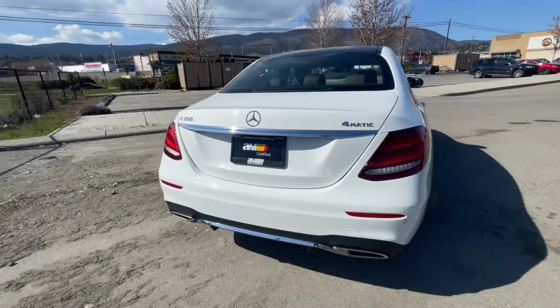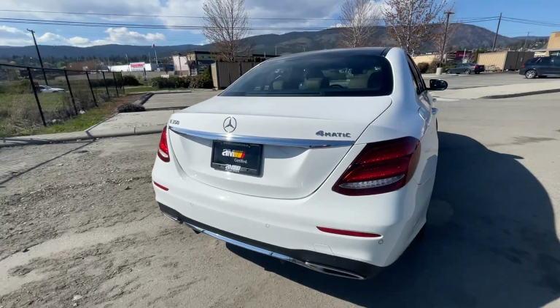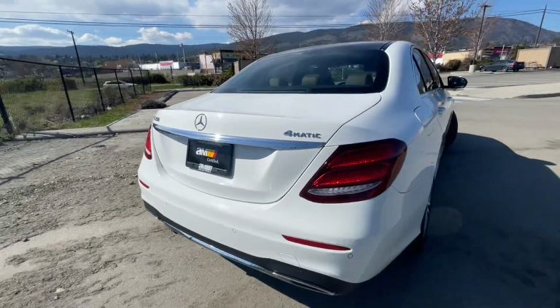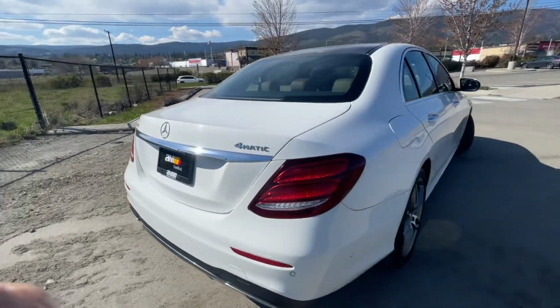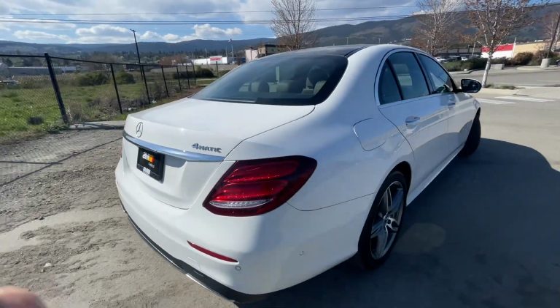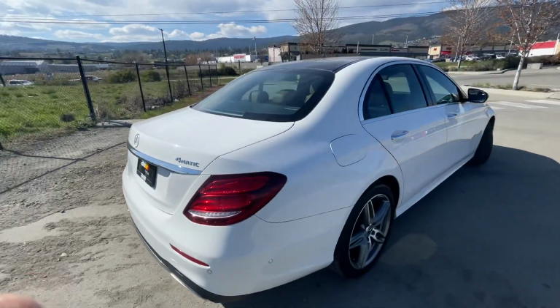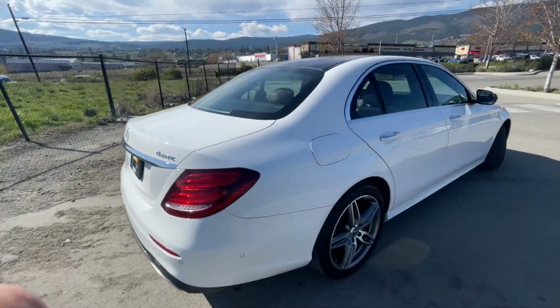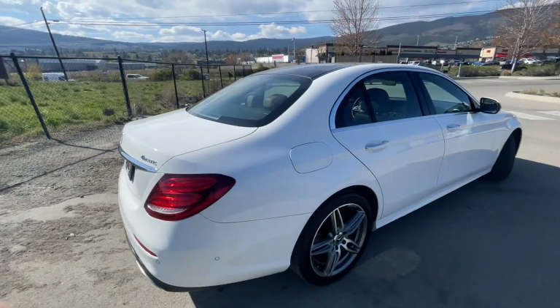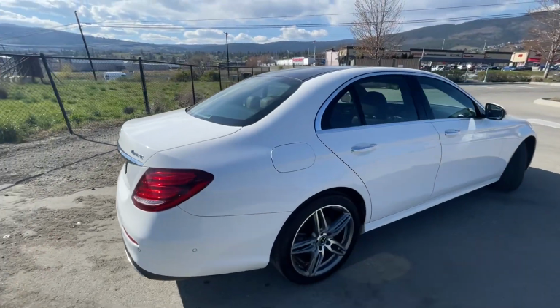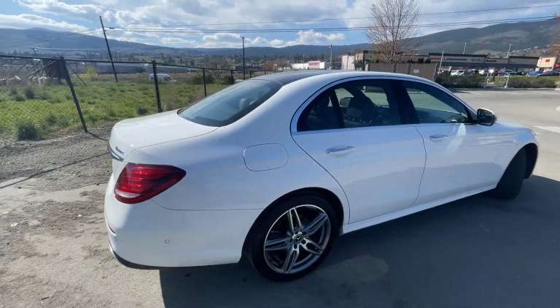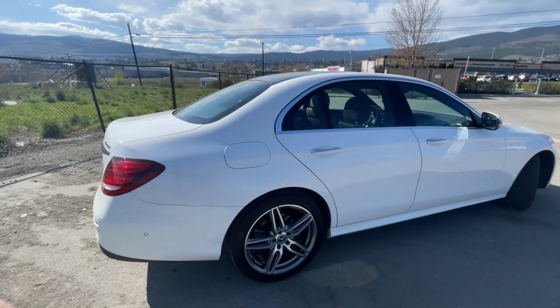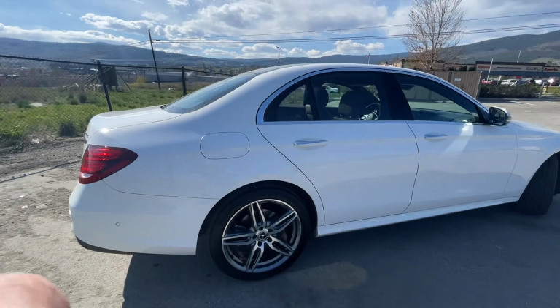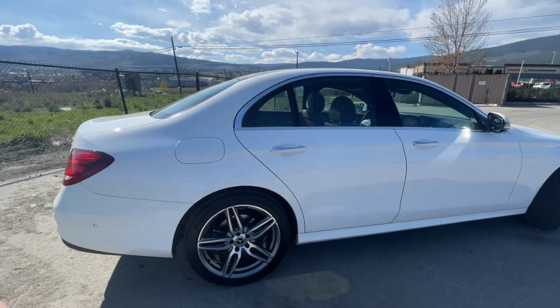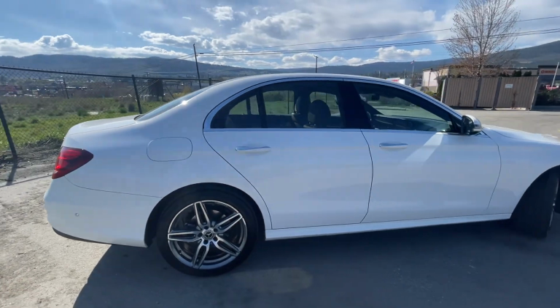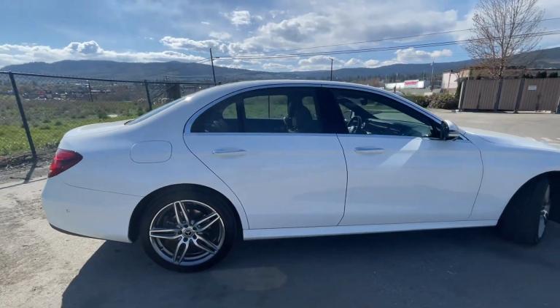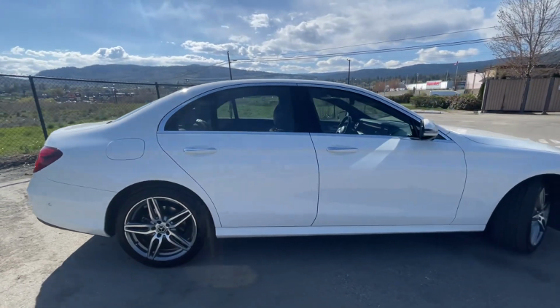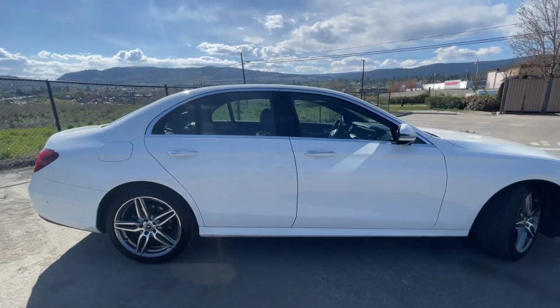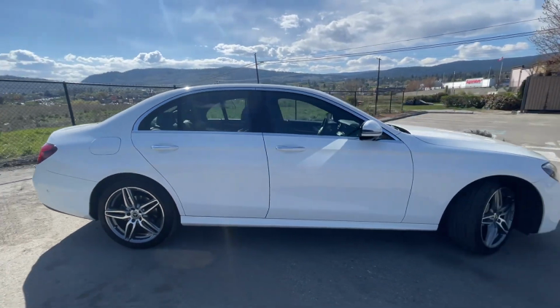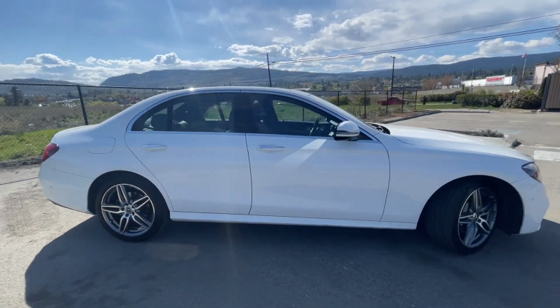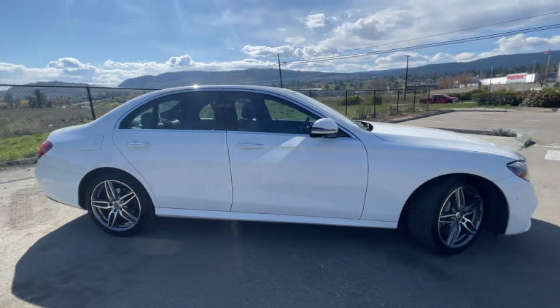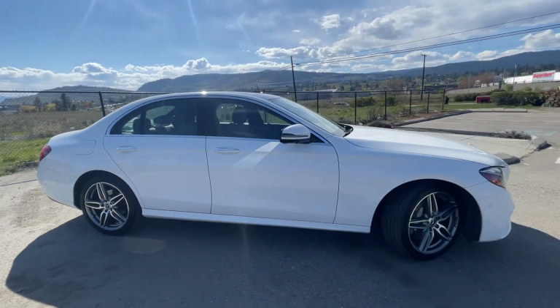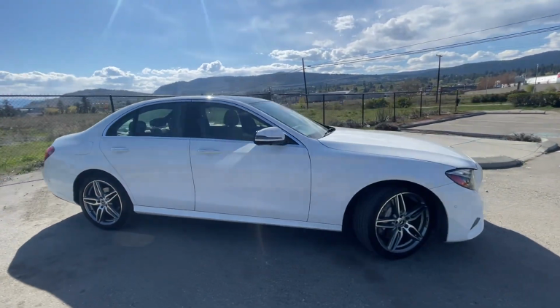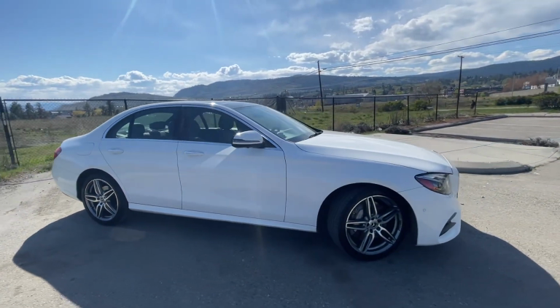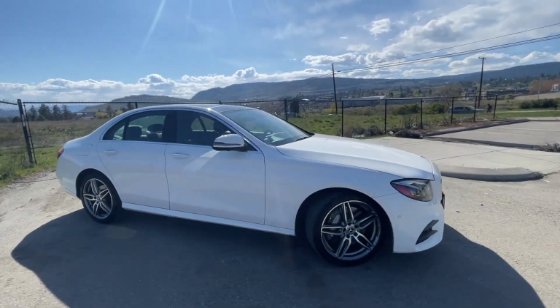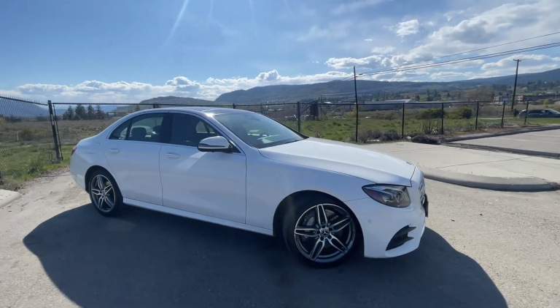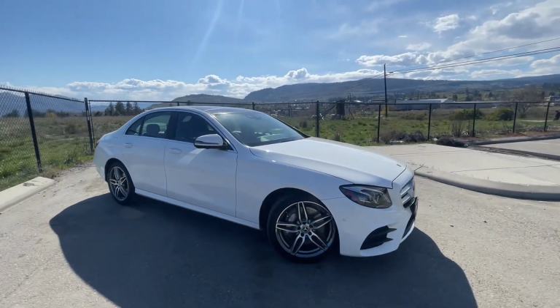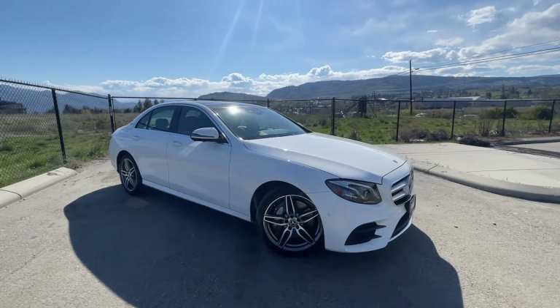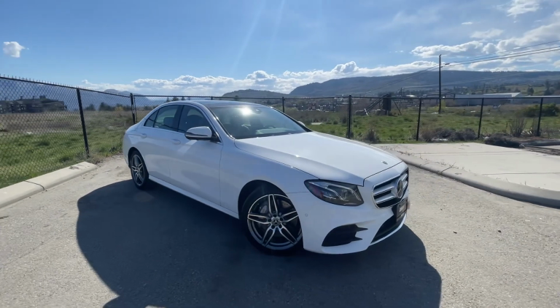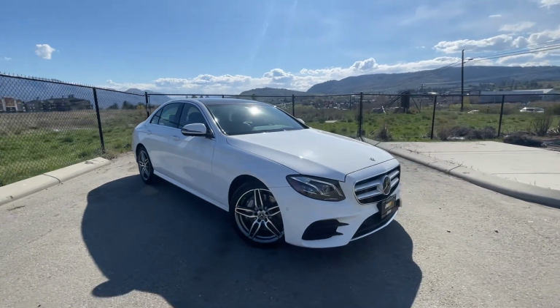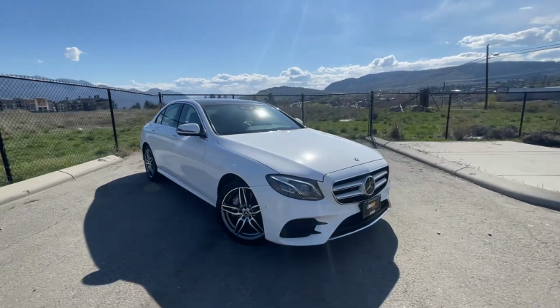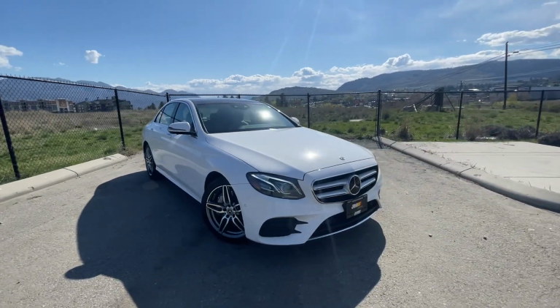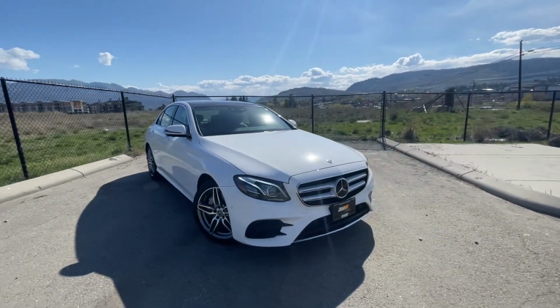So as you can see, the vehicle is in excellent shape. It's now fully inspected and Market Certified. You can find more information including our current price at automarket.ca.